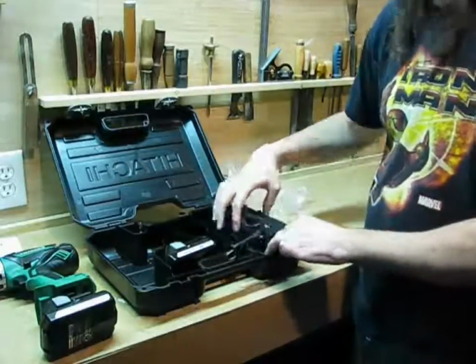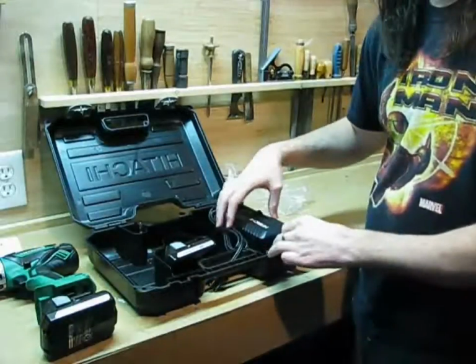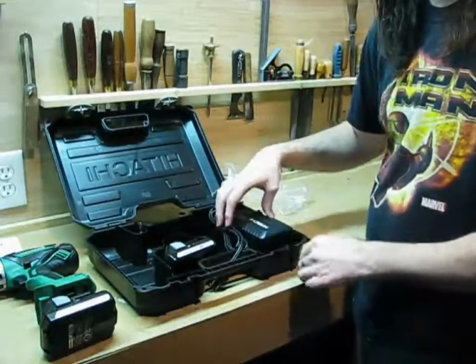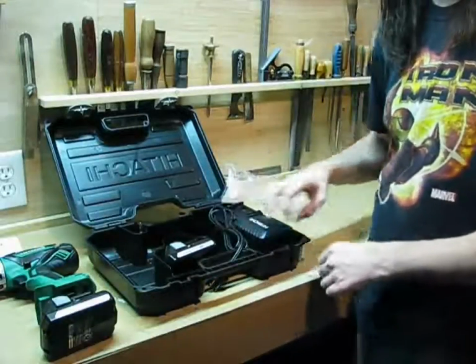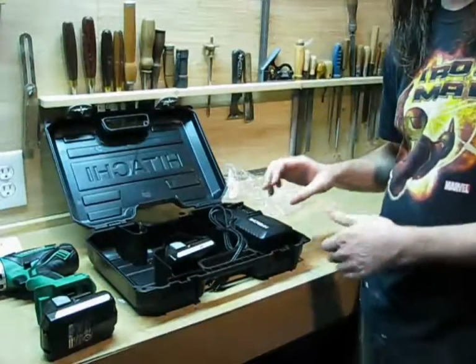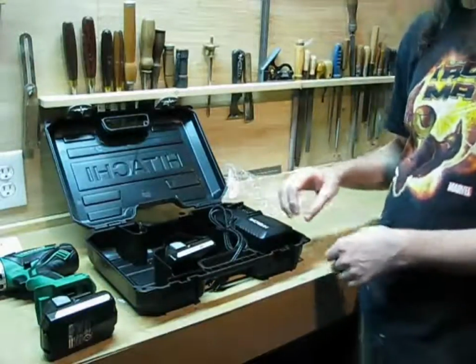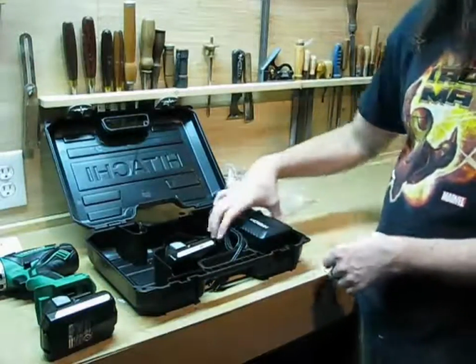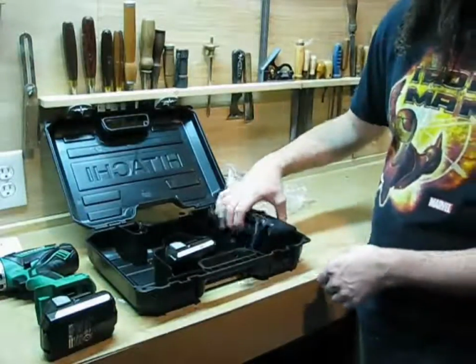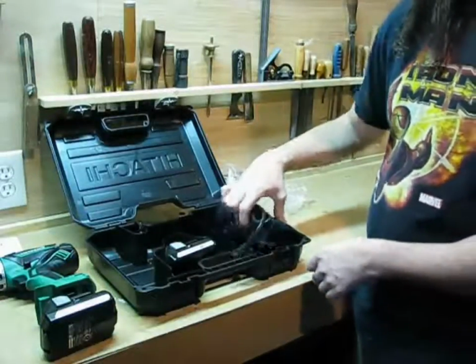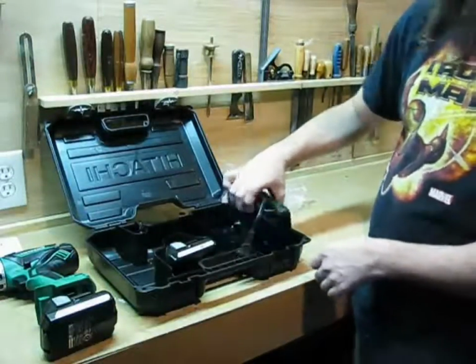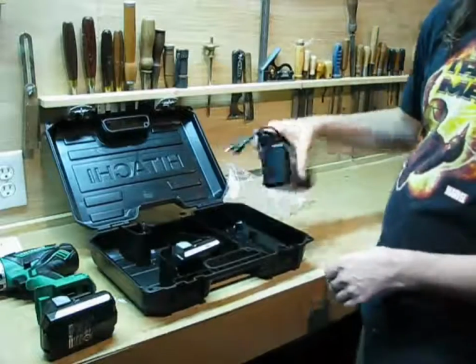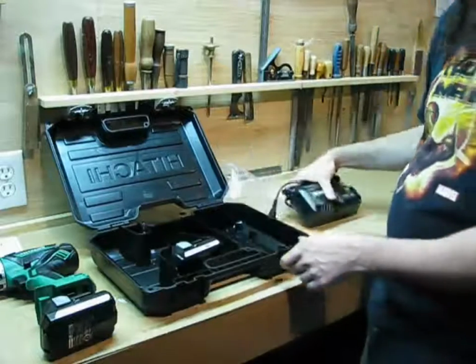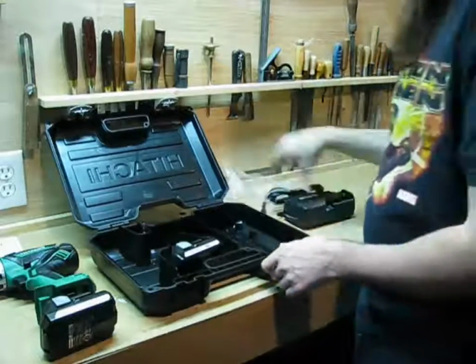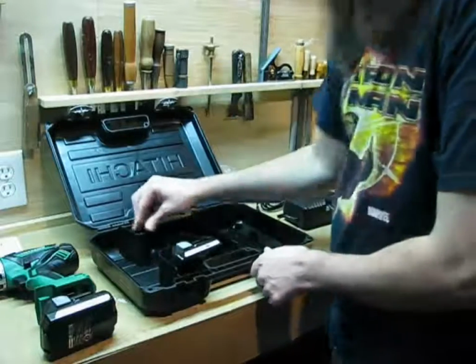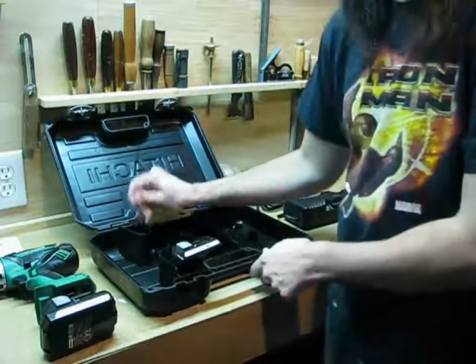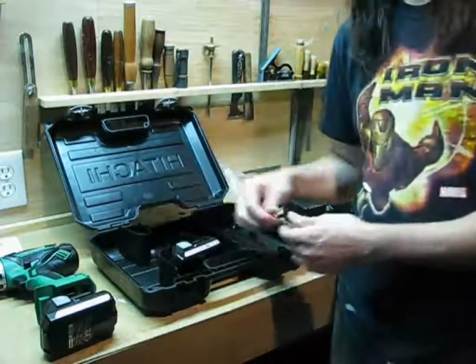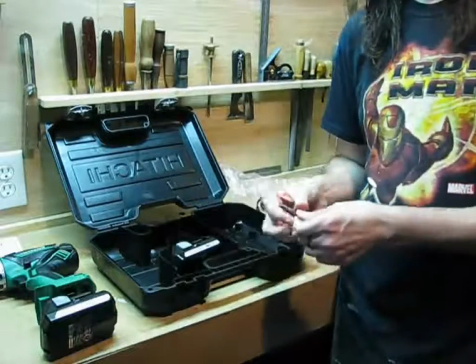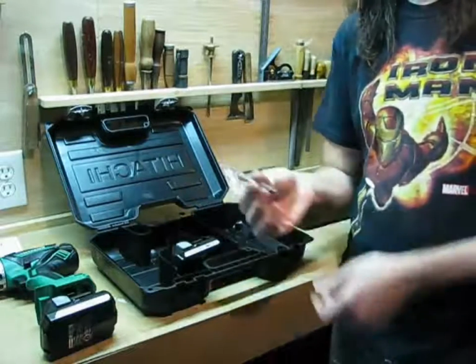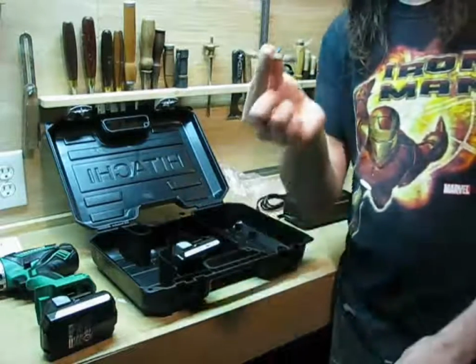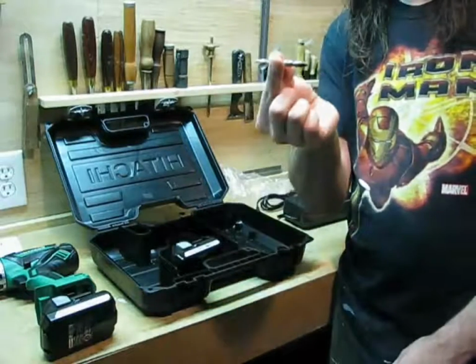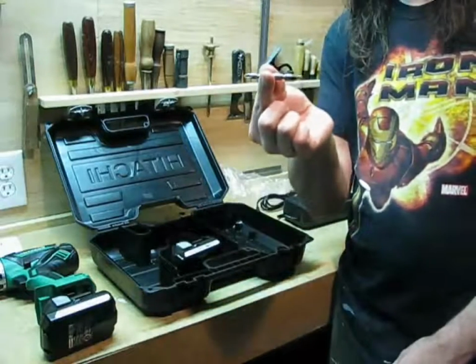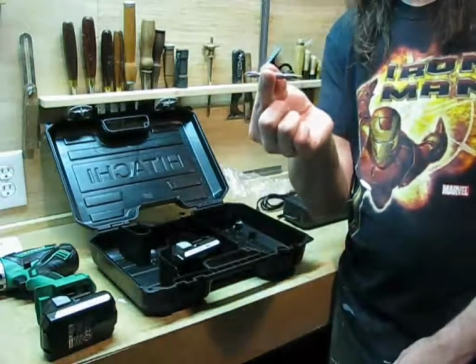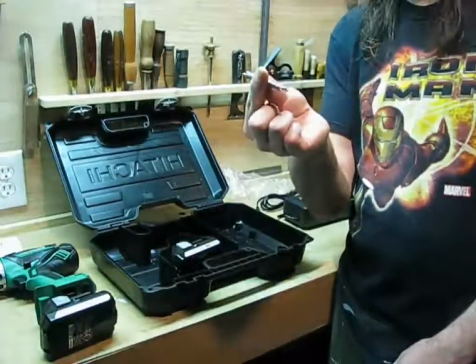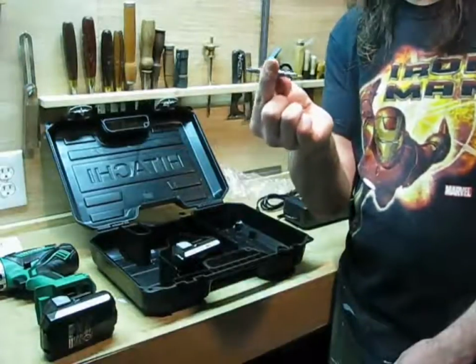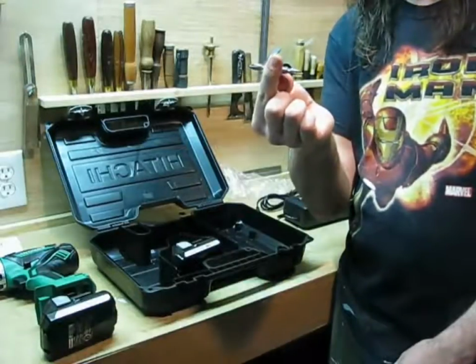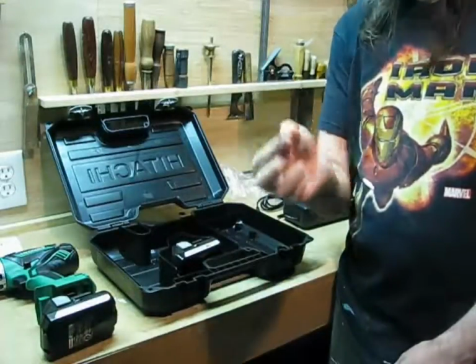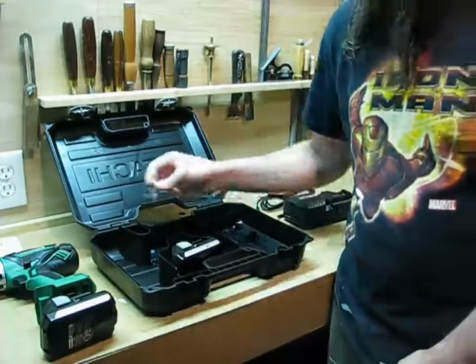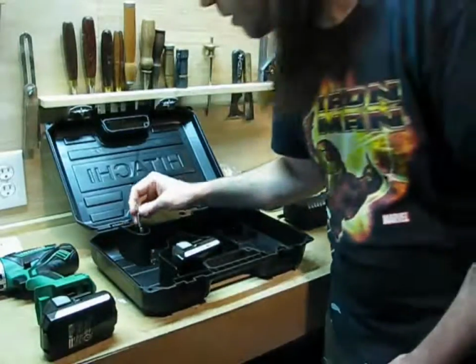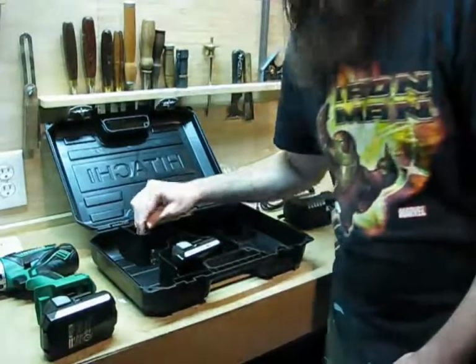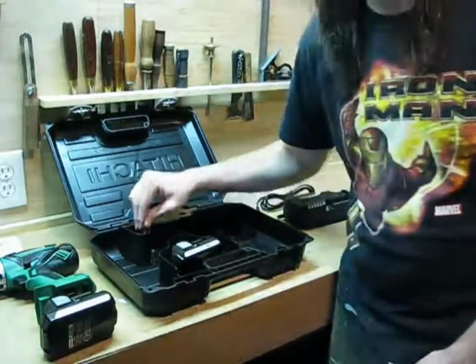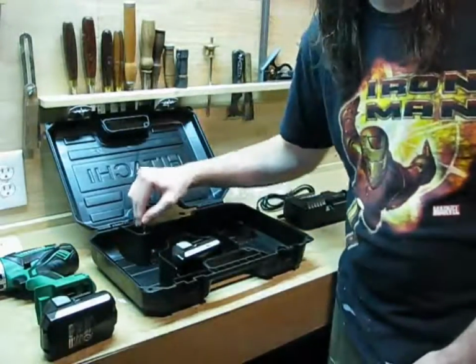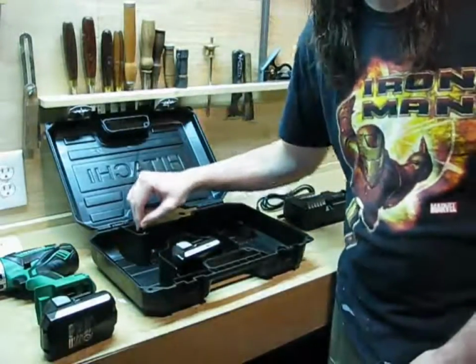That's not a big deal for me because I had Makitas before. Oh, and the ubiquitous number six Phillips bit, which is the only bit it comes with — but that's okay because you're going to want to put your own bits in there.